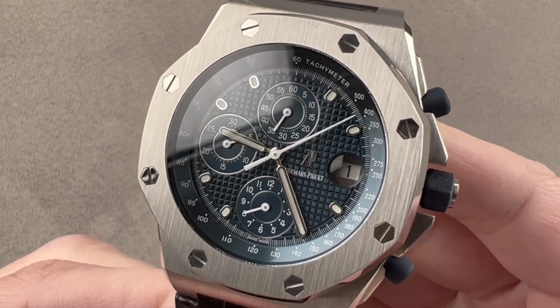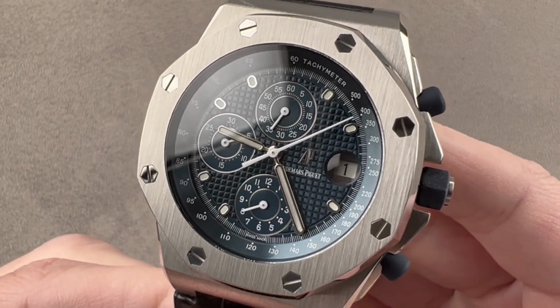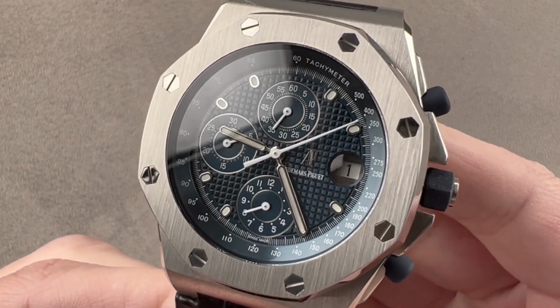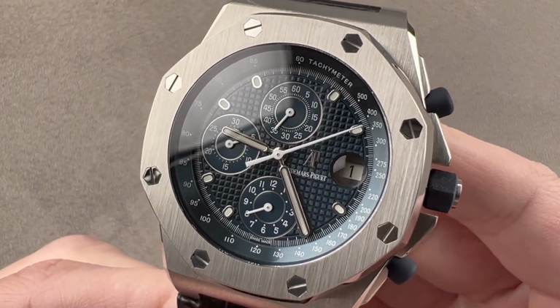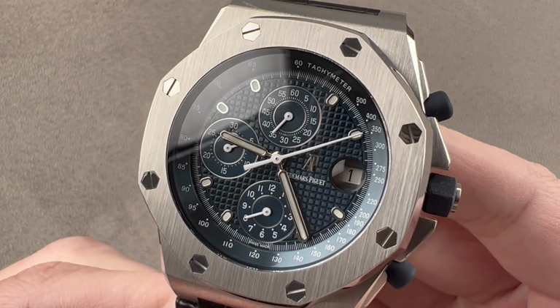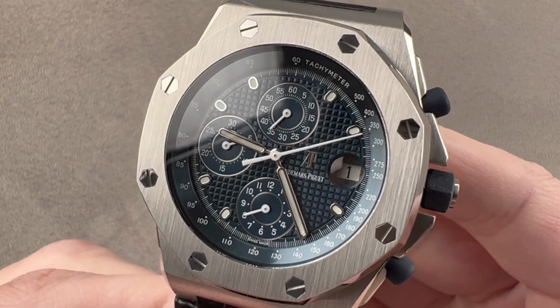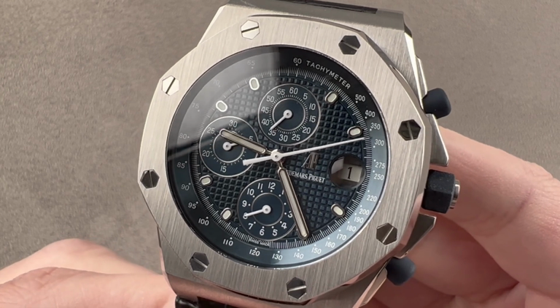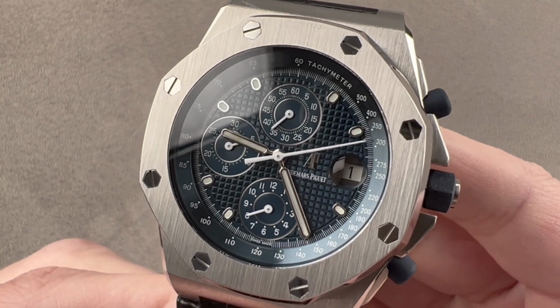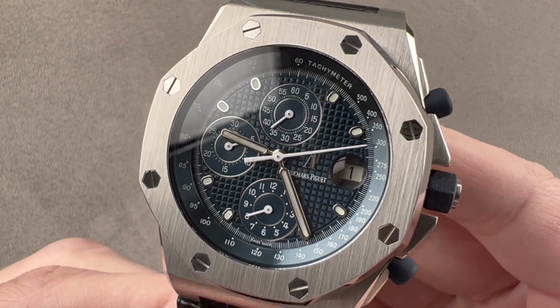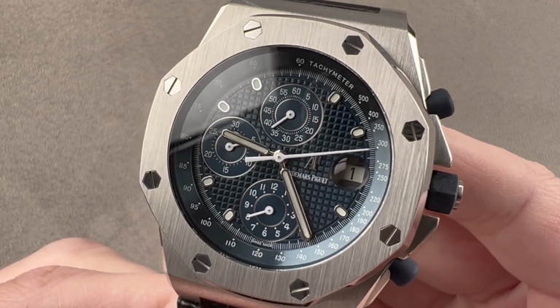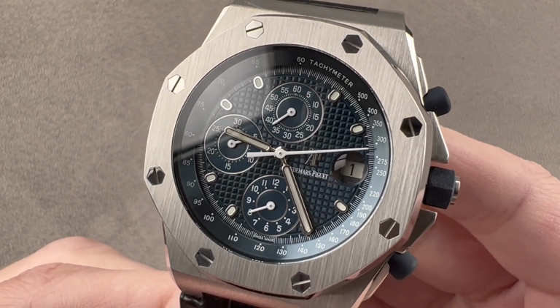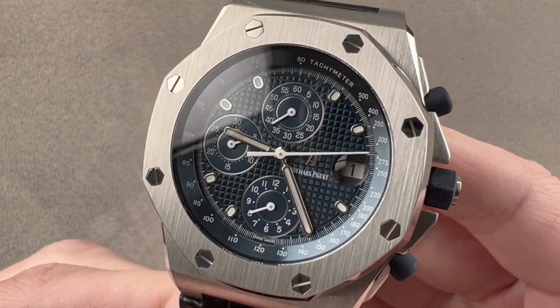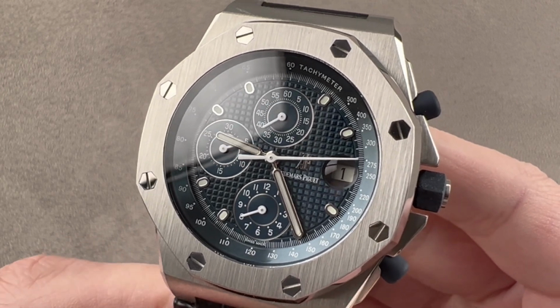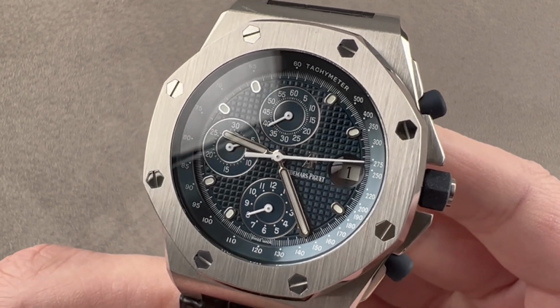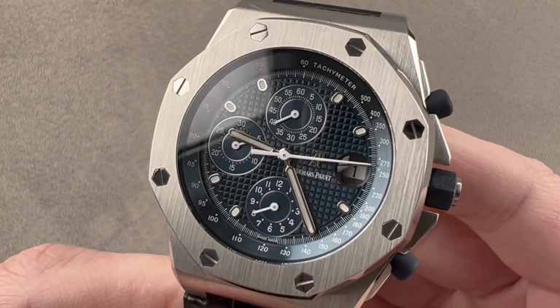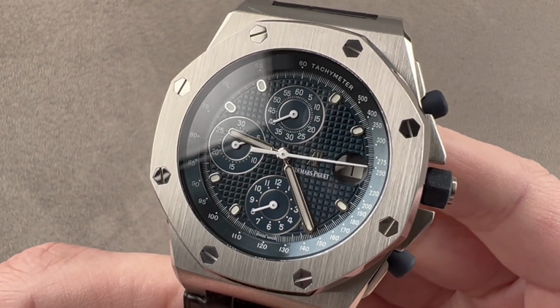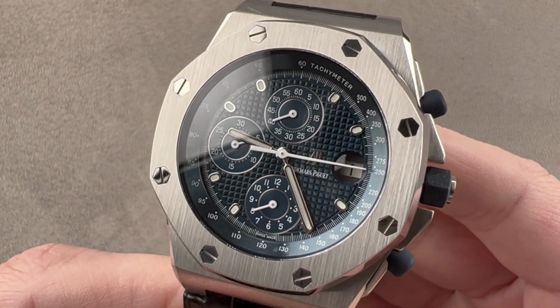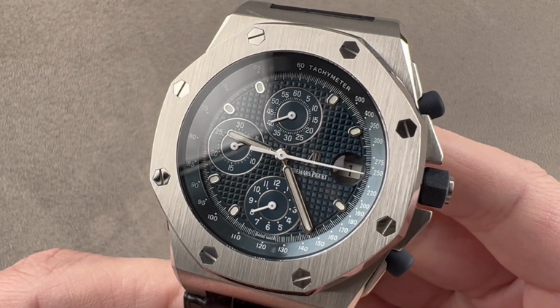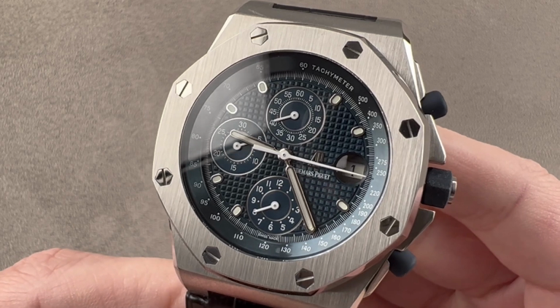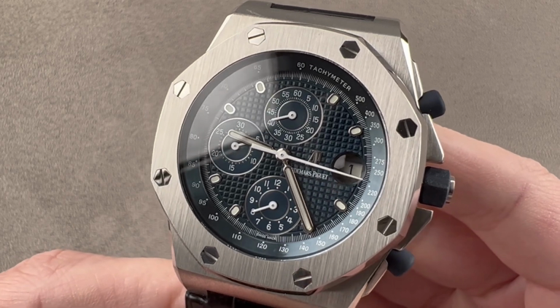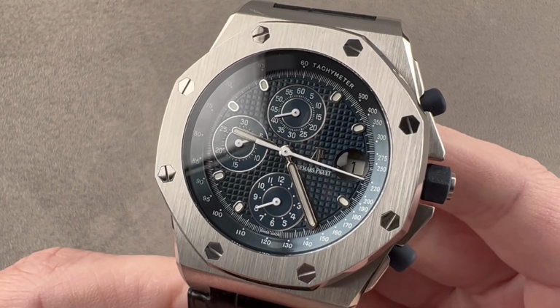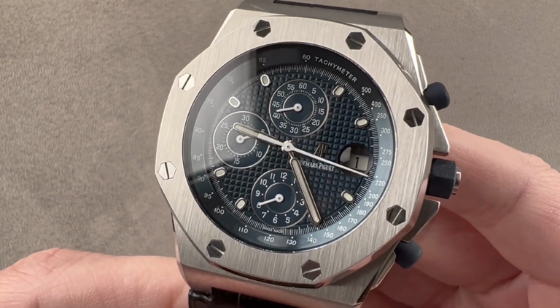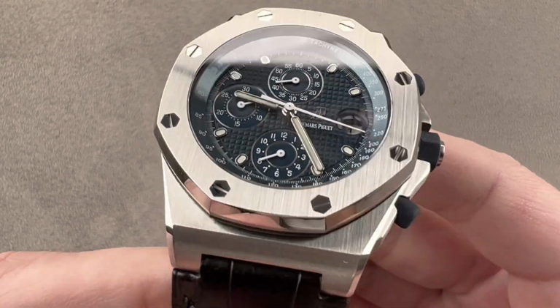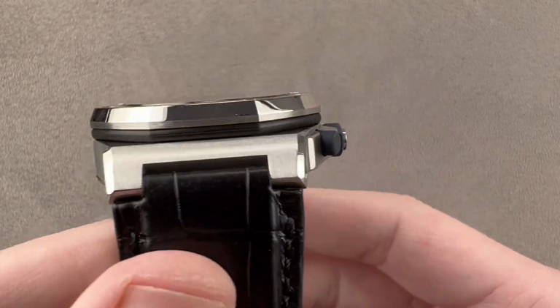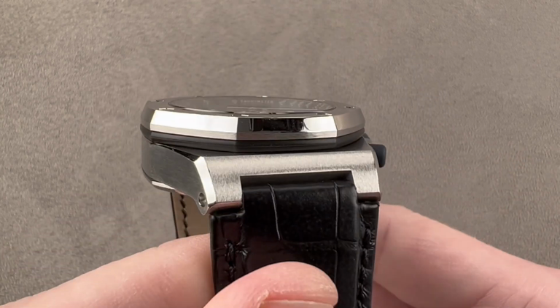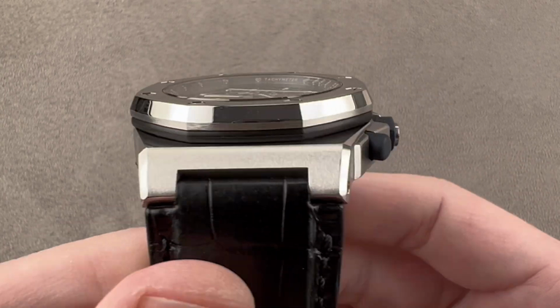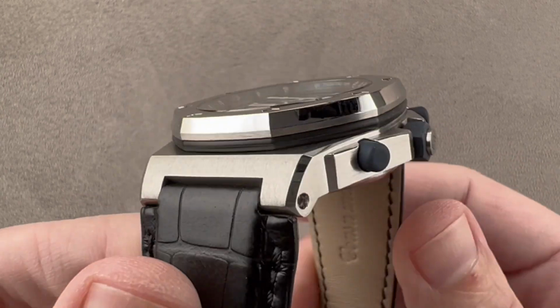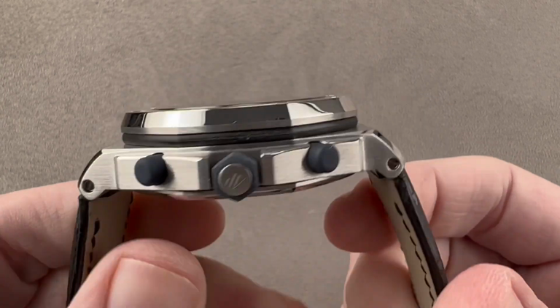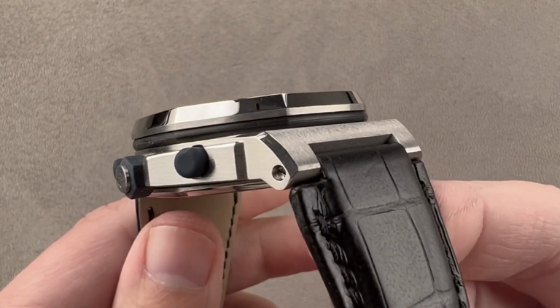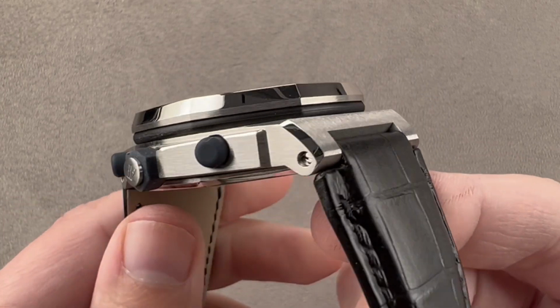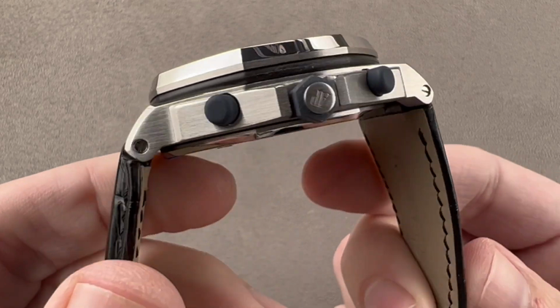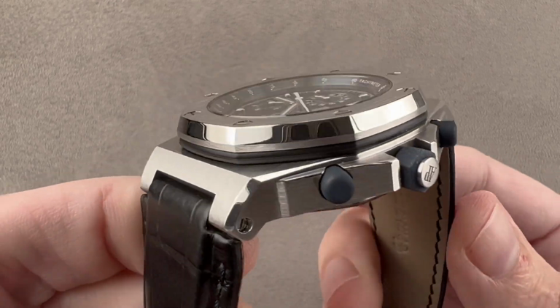Today we're discussing the original version of the Audemars Piguet Royal Oak Offshore. This is the reference 25770ST. The 770 was the original strap-clad model.